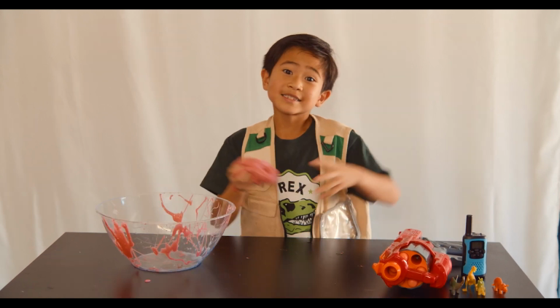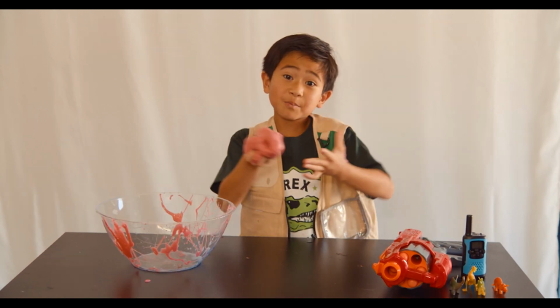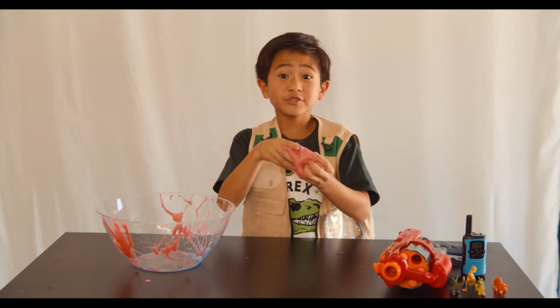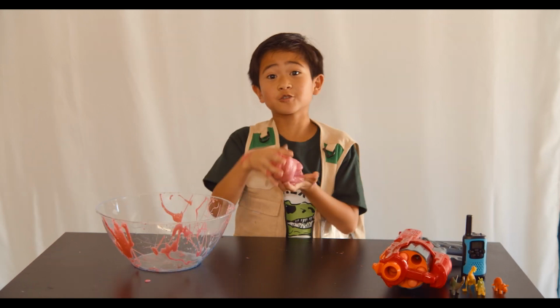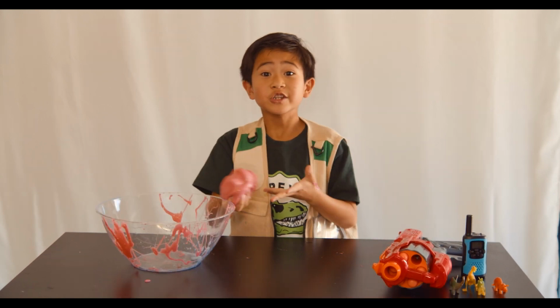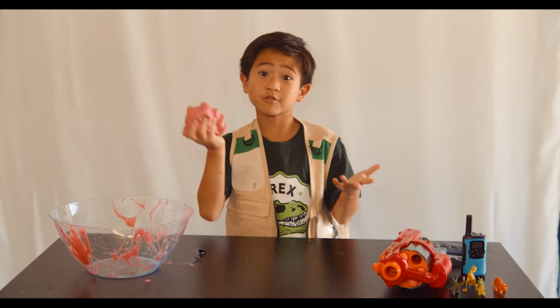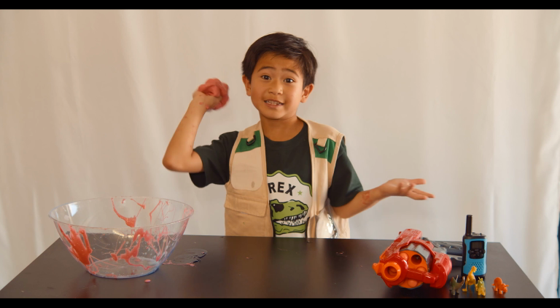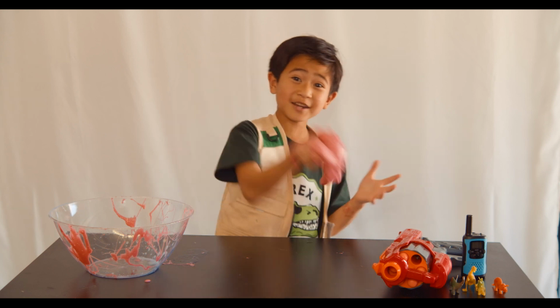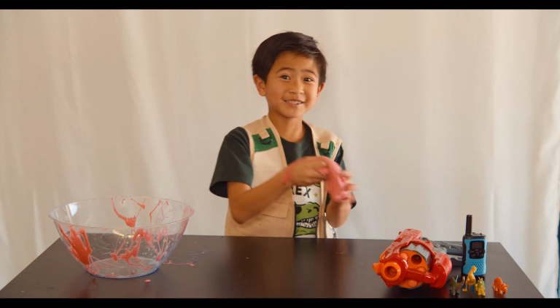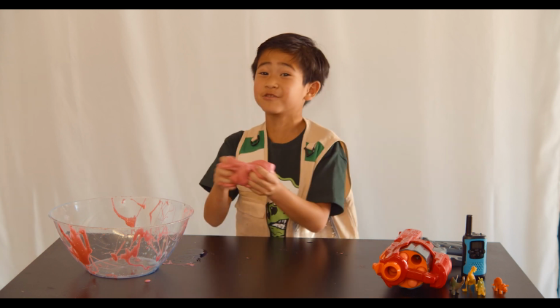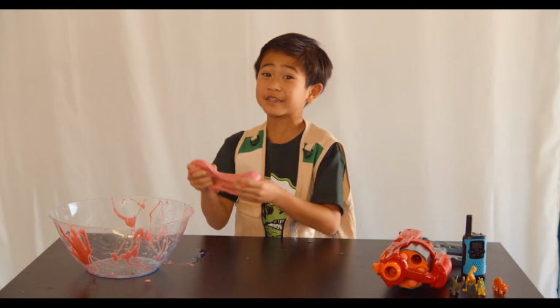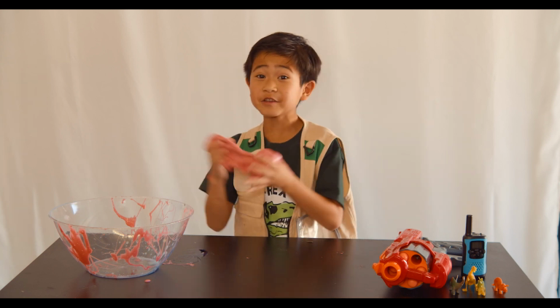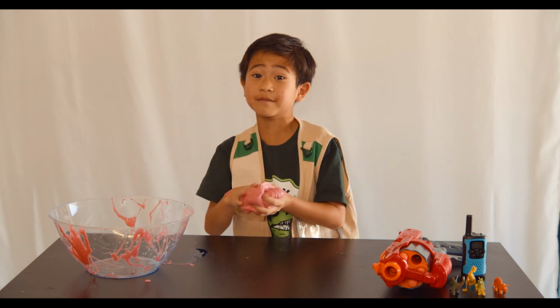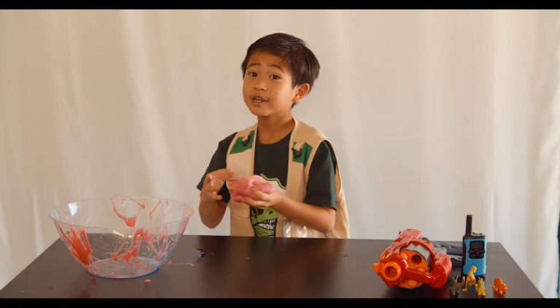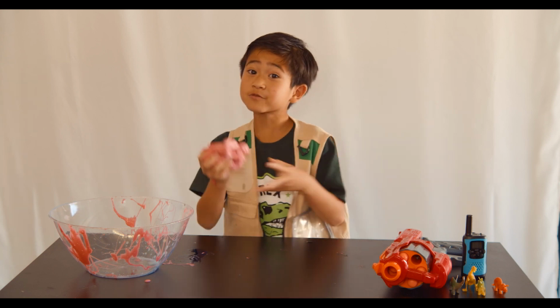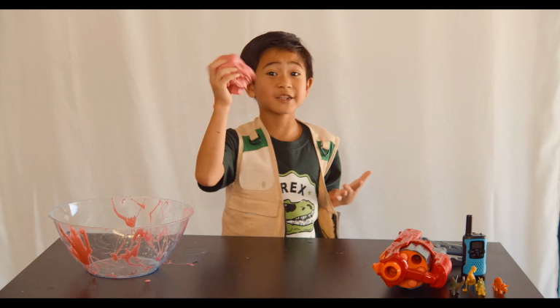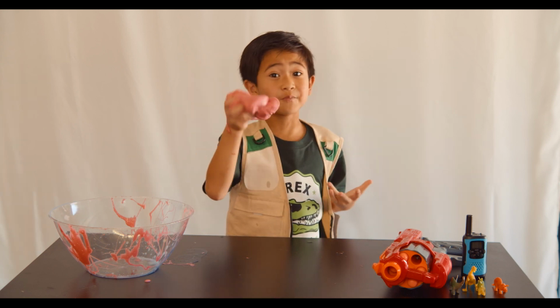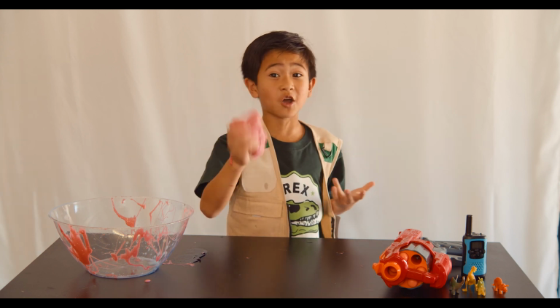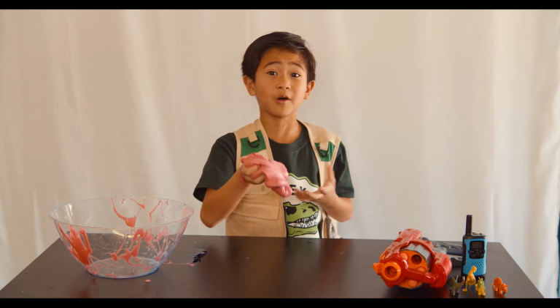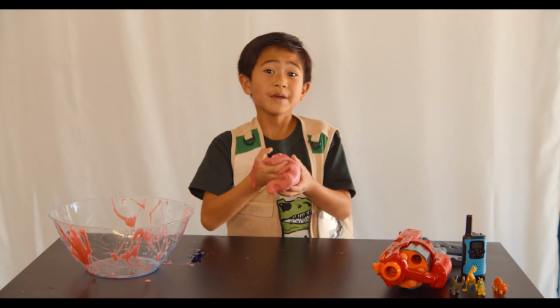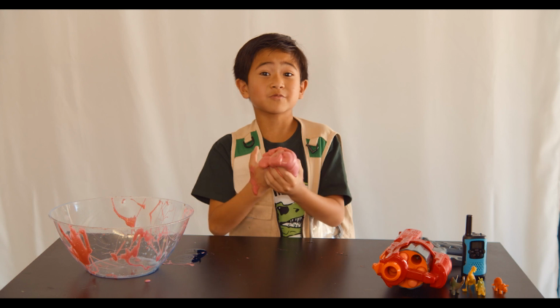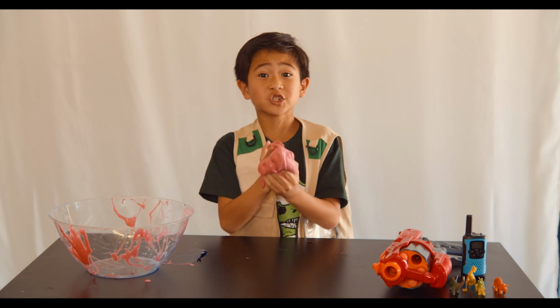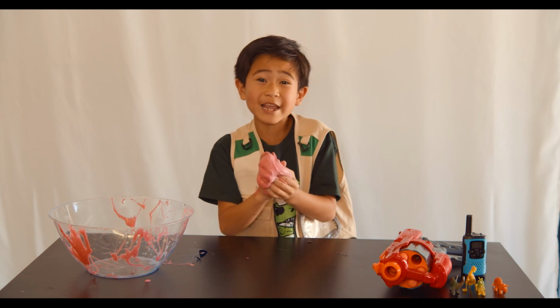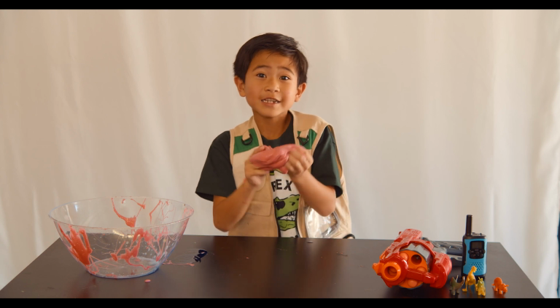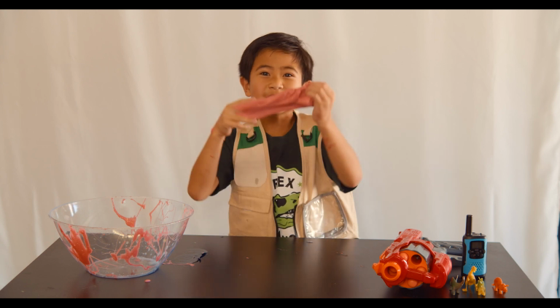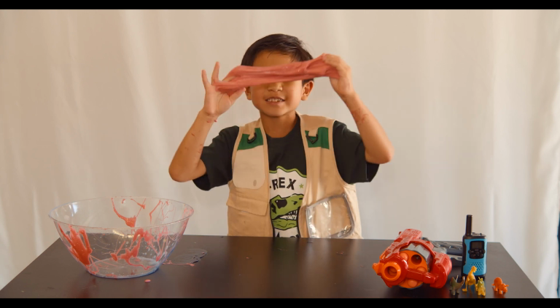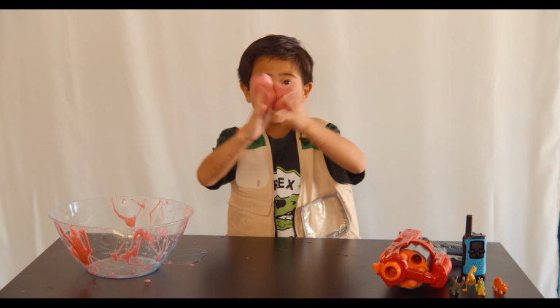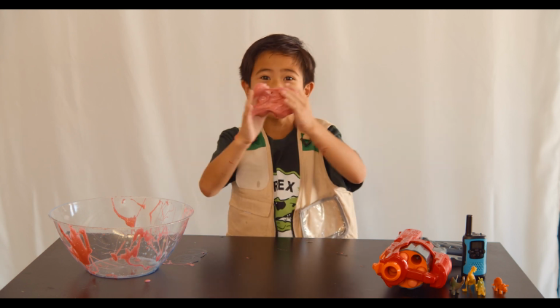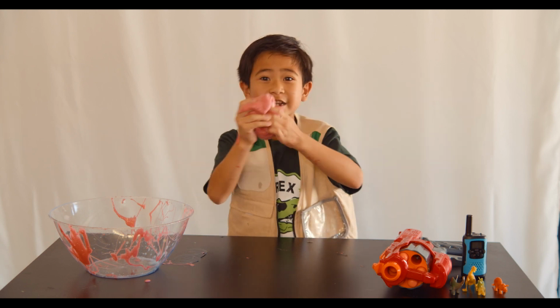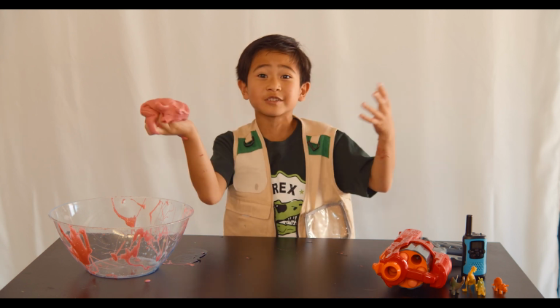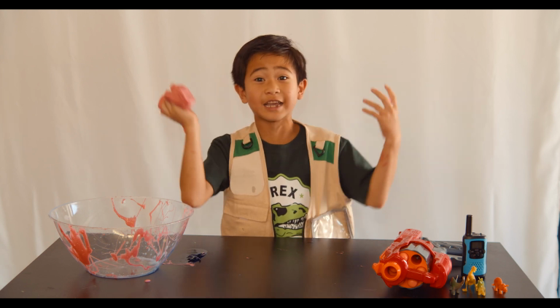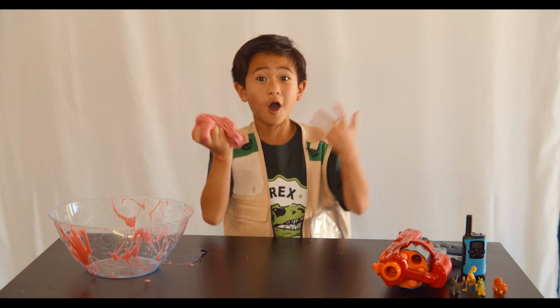Slime can be a useful tool. You can throw it at the Dino Master so you can confuse him. This would have been good for my soccer ball because when it shrank, this is really good for it so it doesn't get lost.